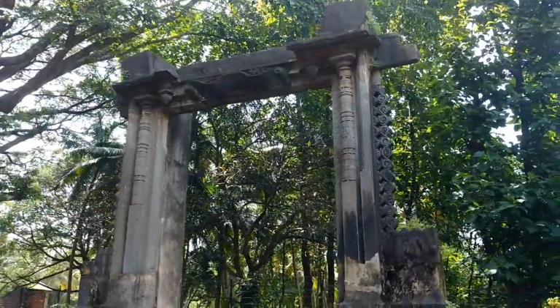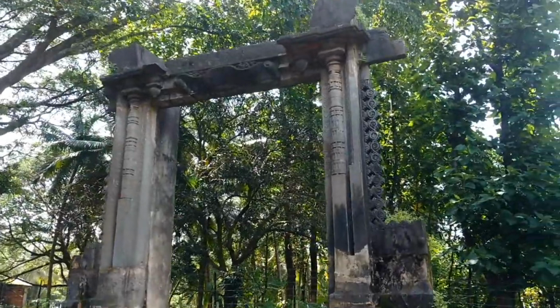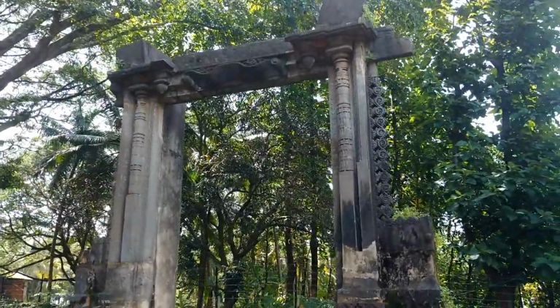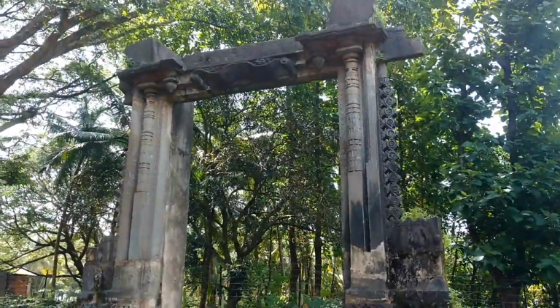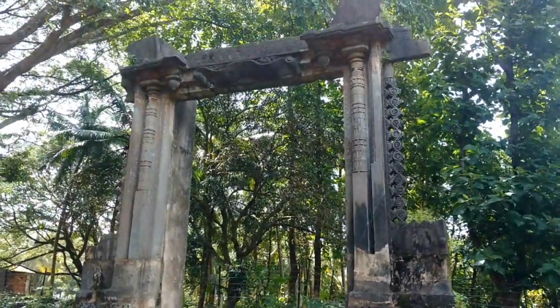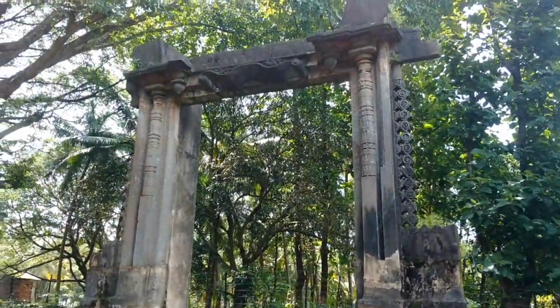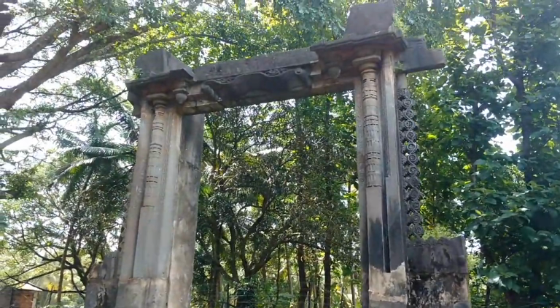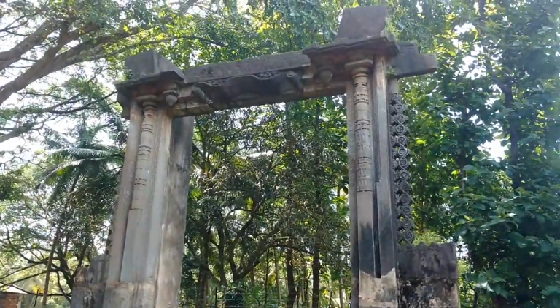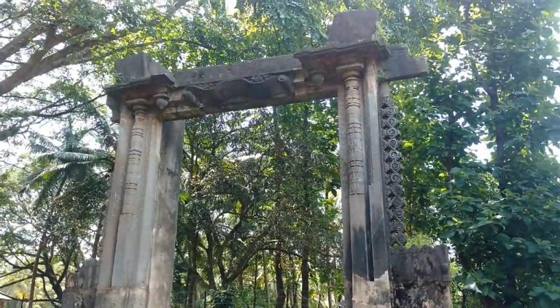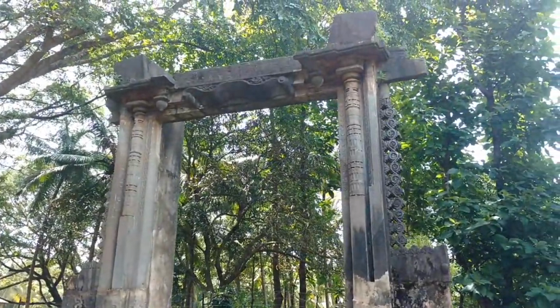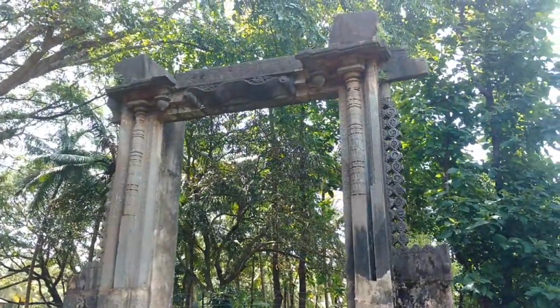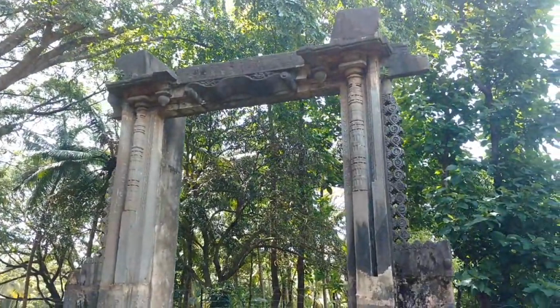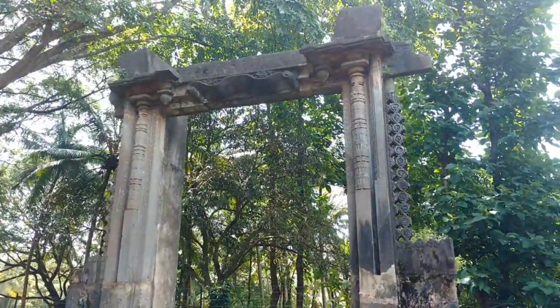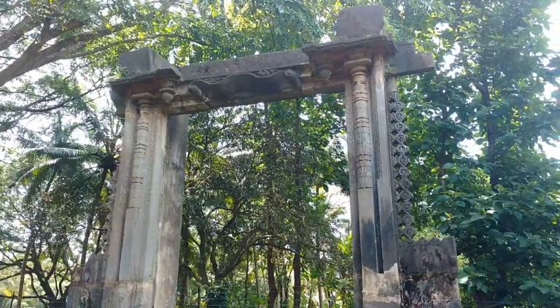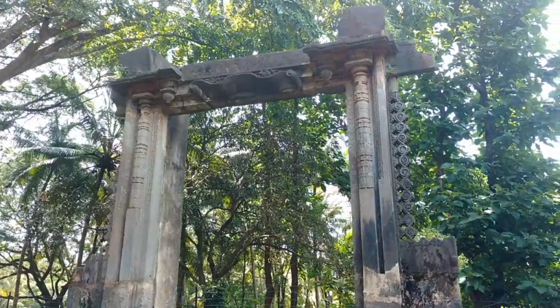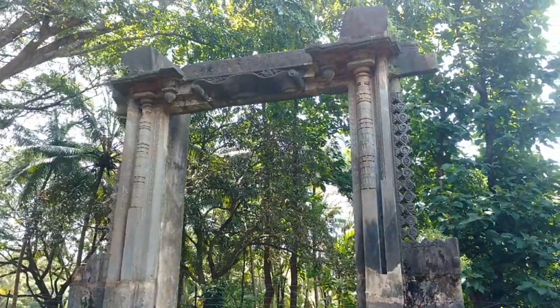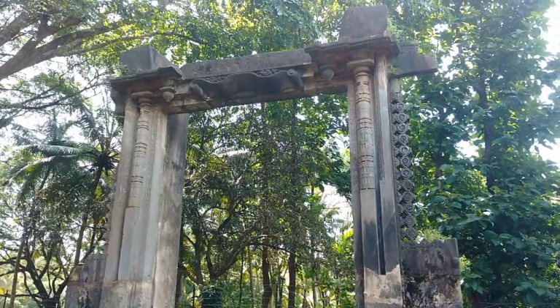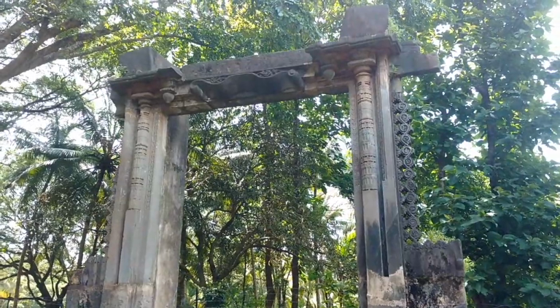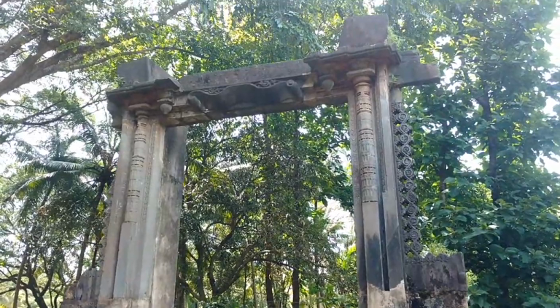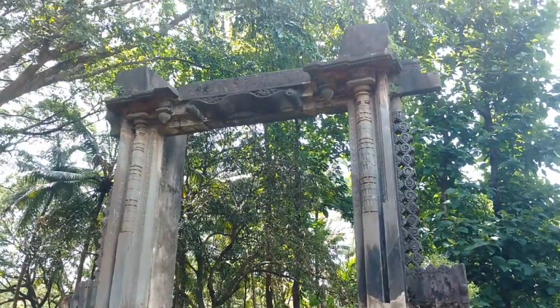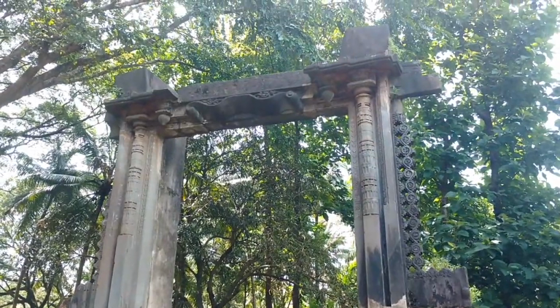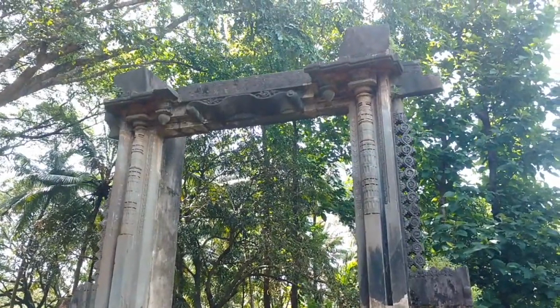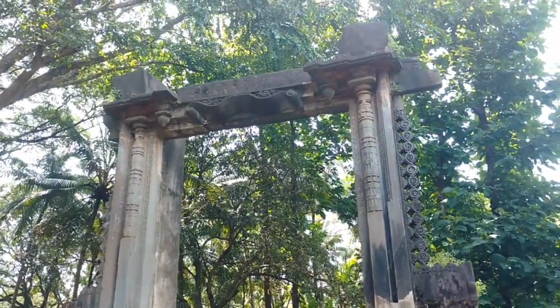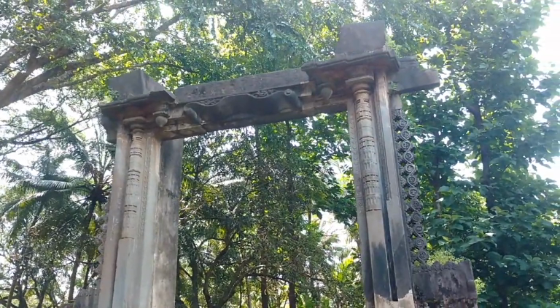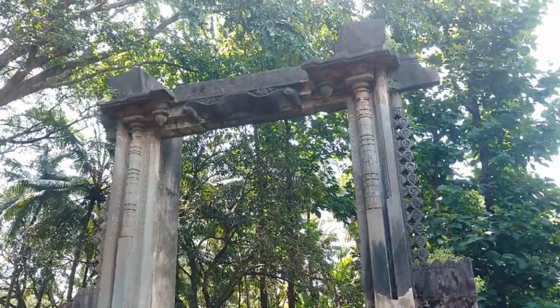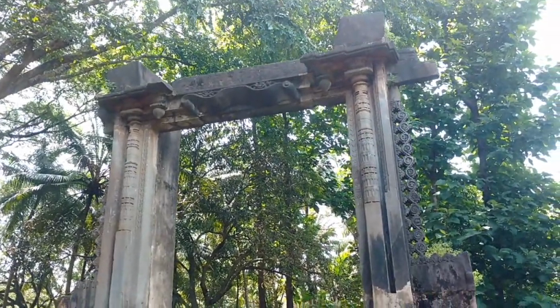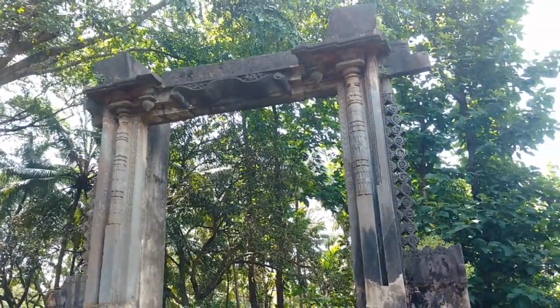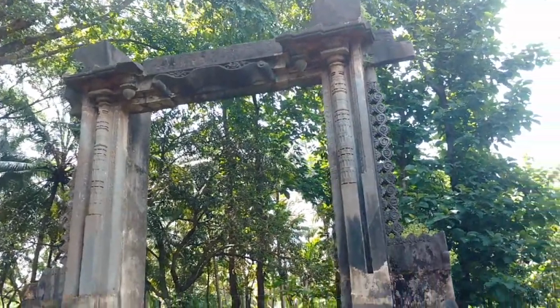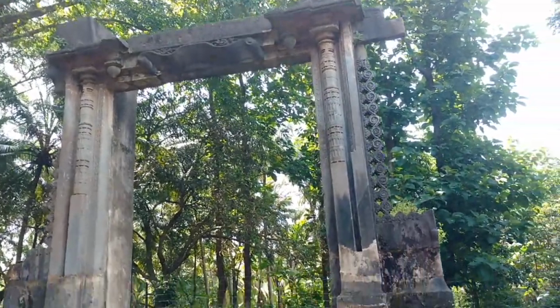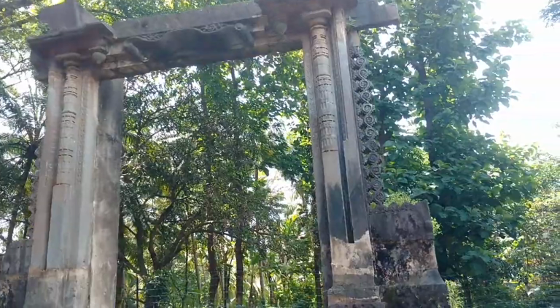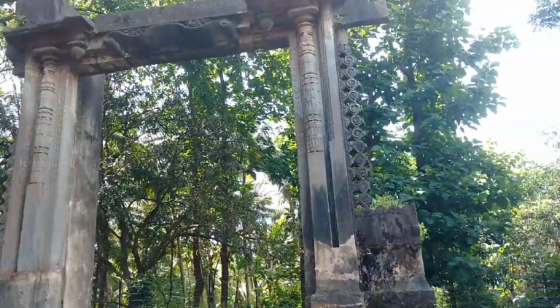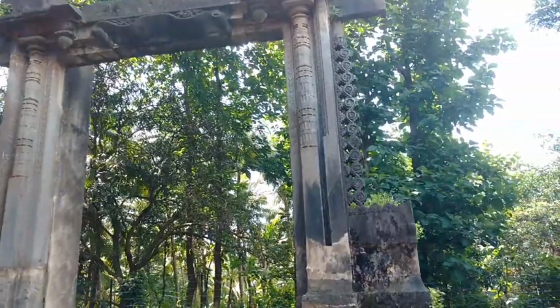And the stone carving is really very intricate and beautiful.